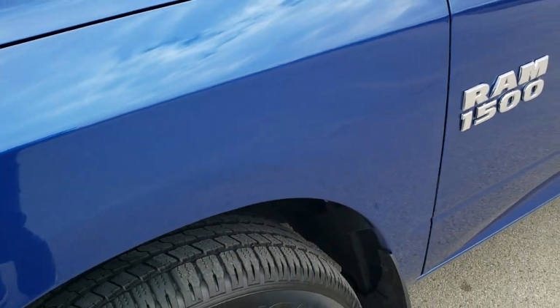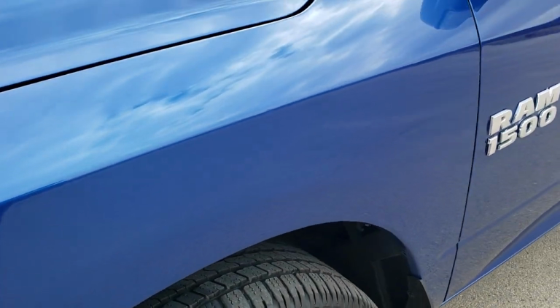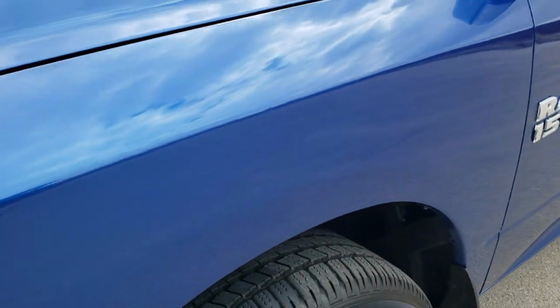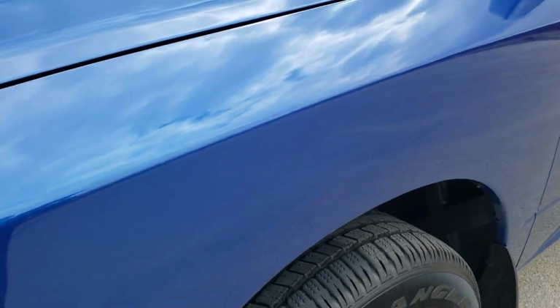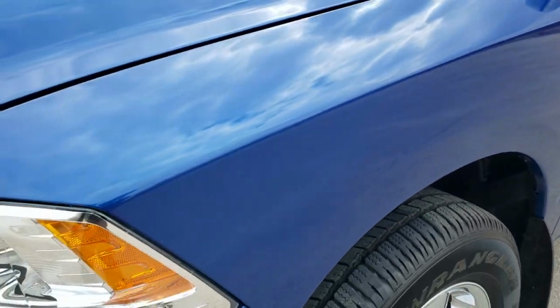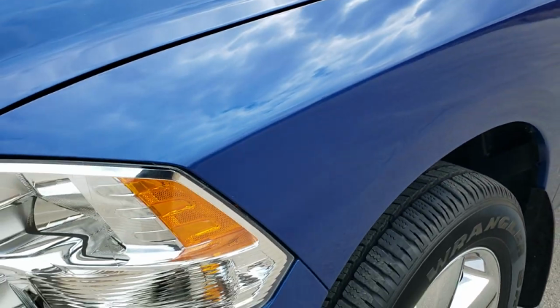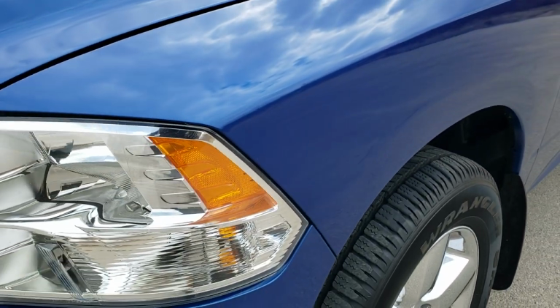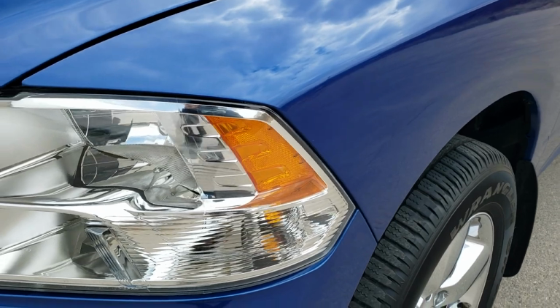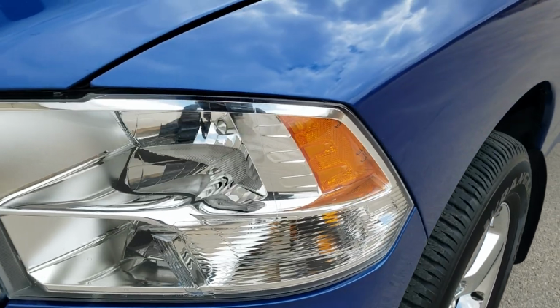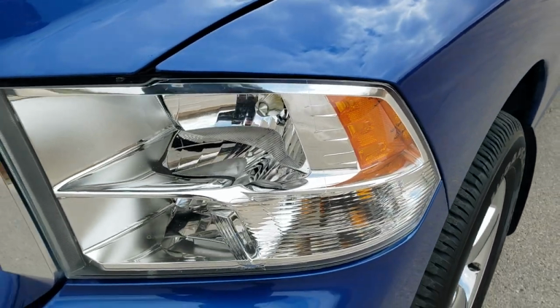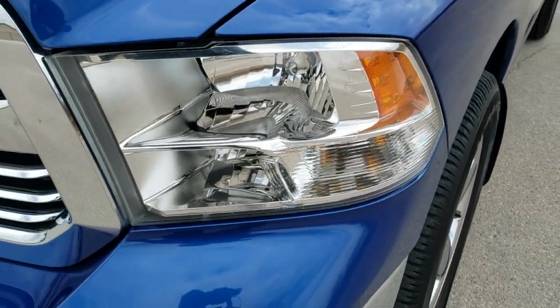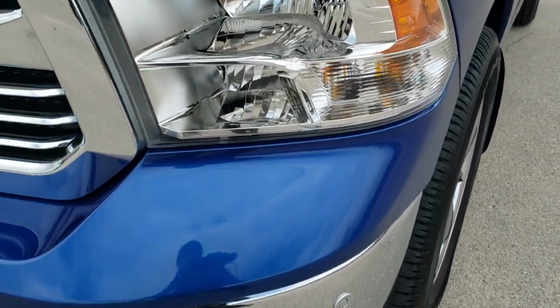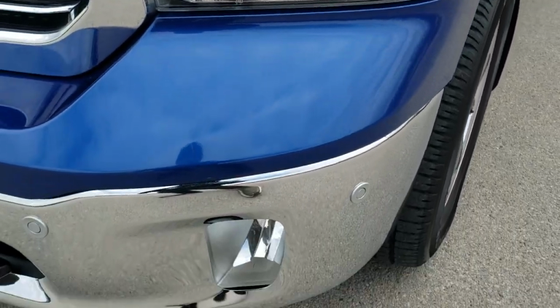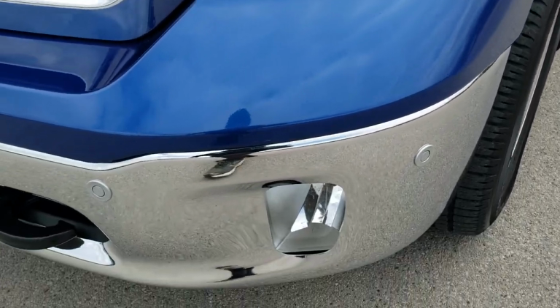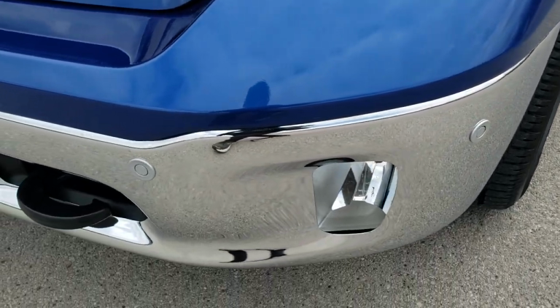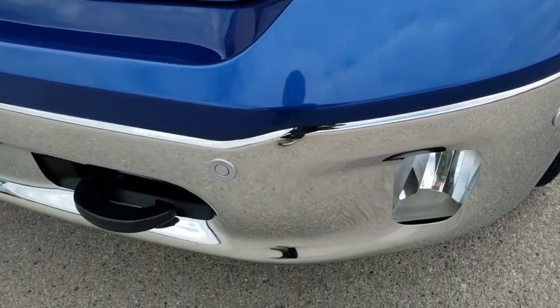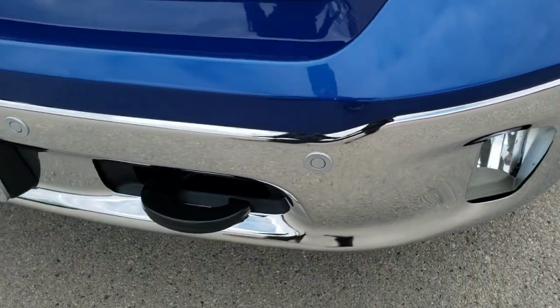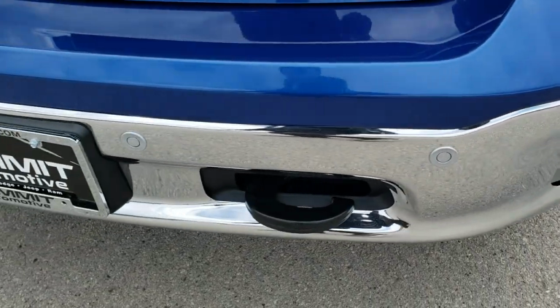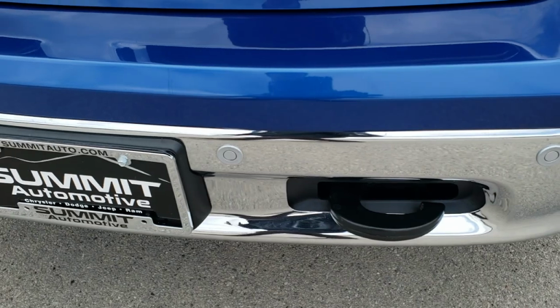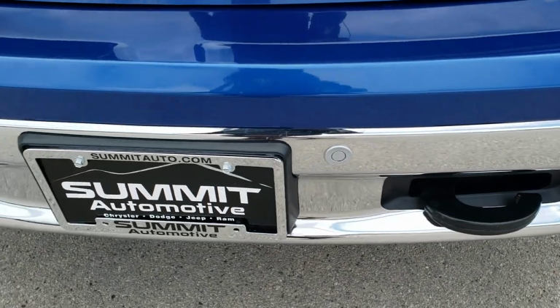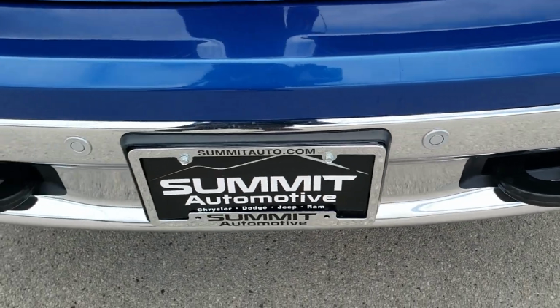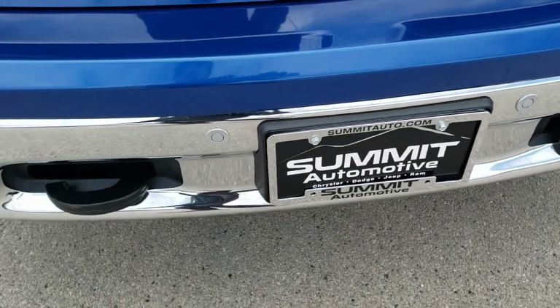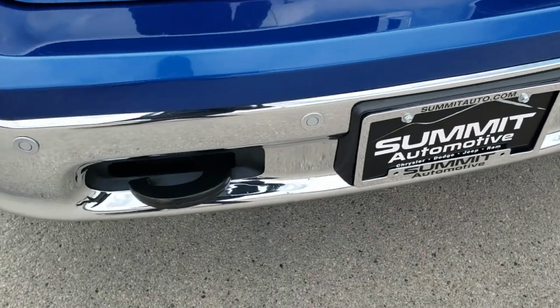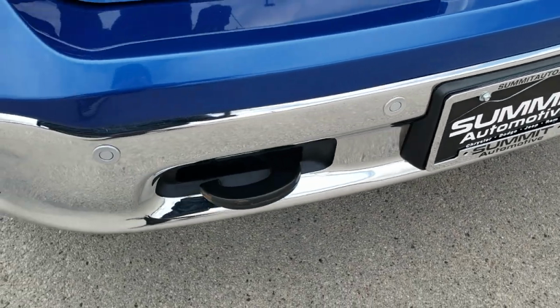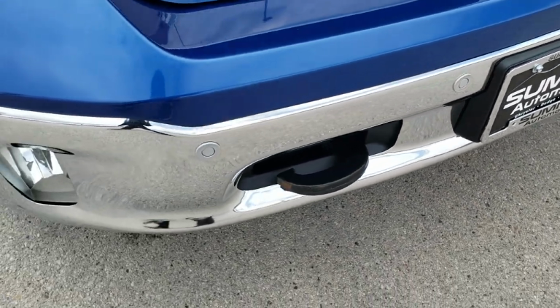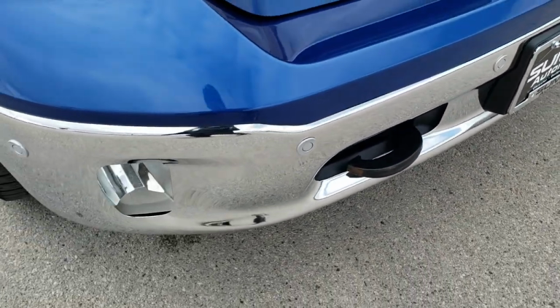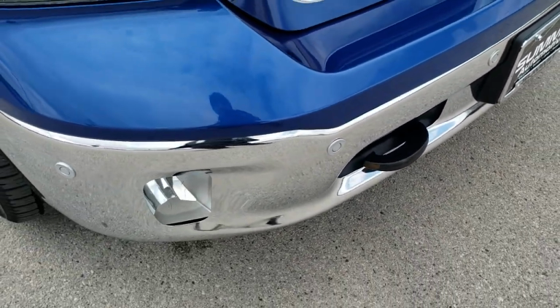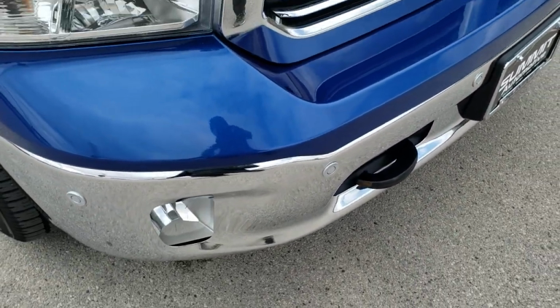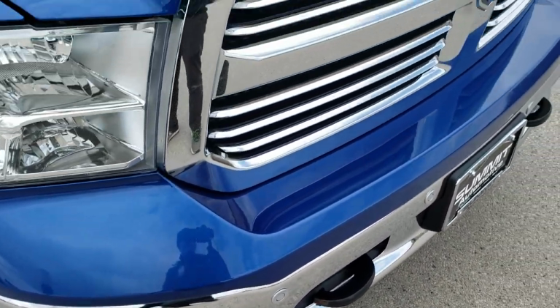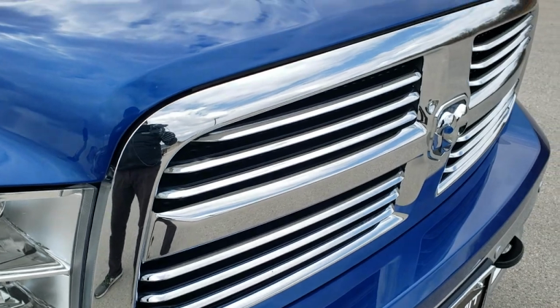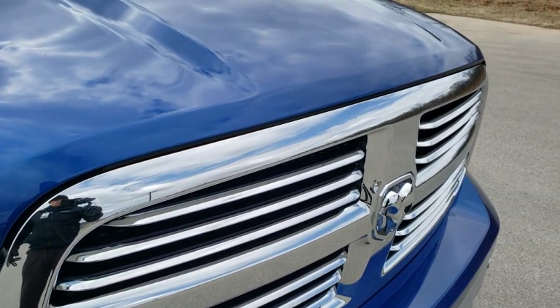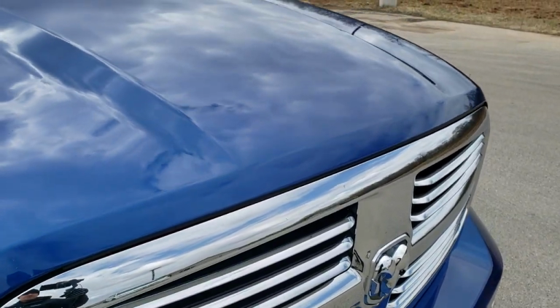Front fenders are in excellent shape — I didn't see any dents or dings. It has the nice clear headlamps, front bumper parking sensors, factory fog lamps. I didn't see any dents or dings on that front bumper, and it does come with the chrome-trimmed grill.